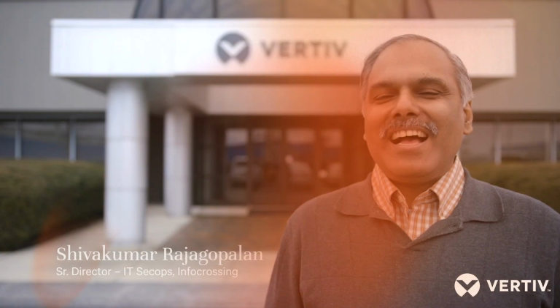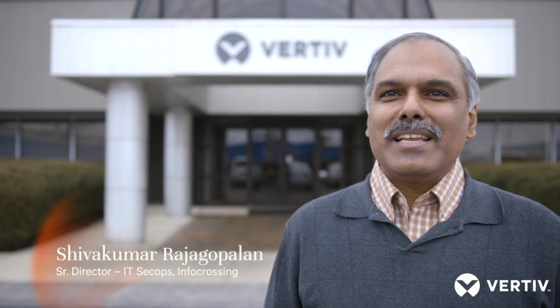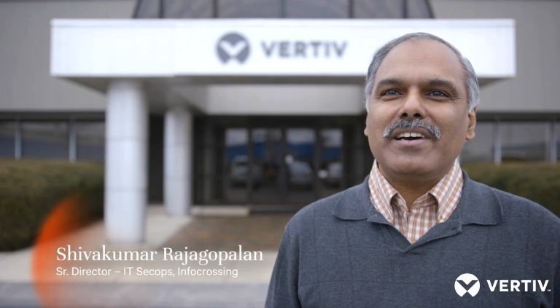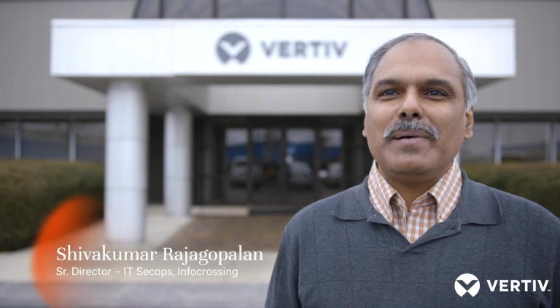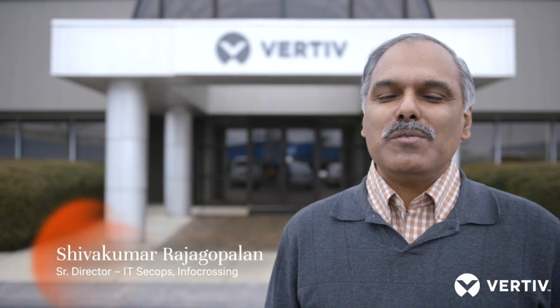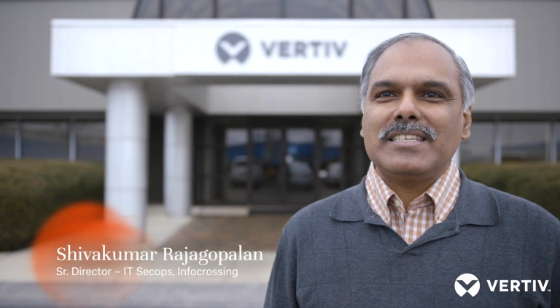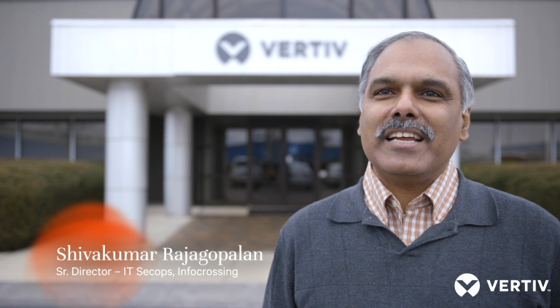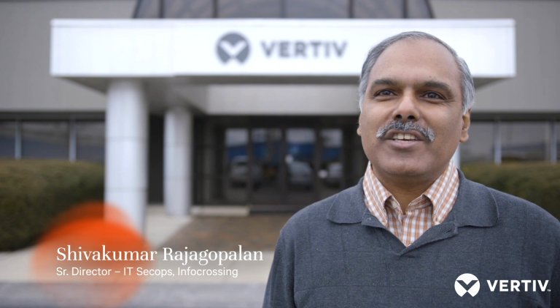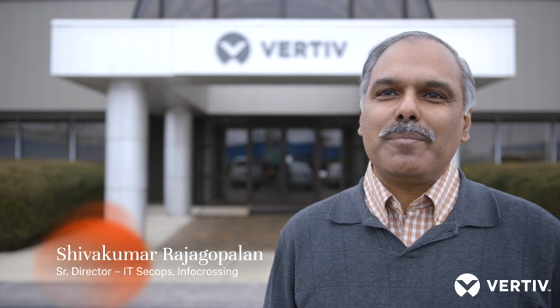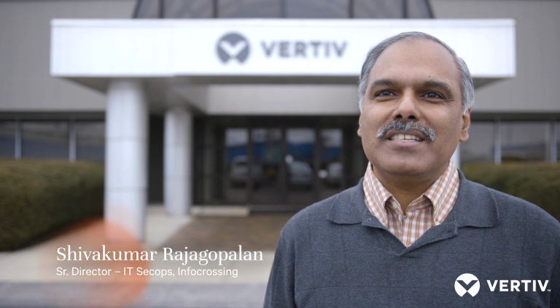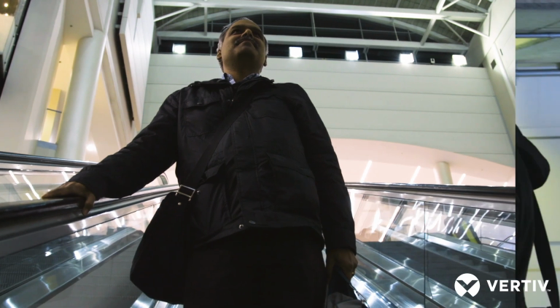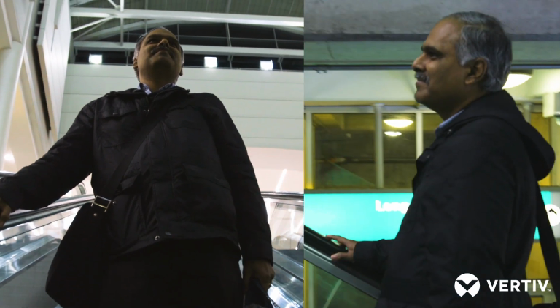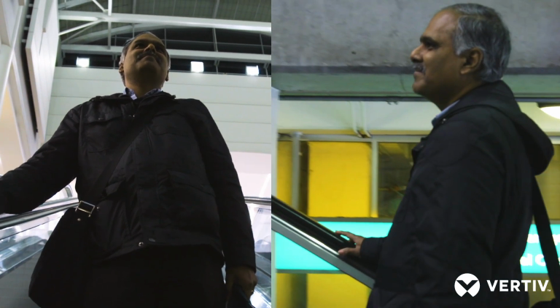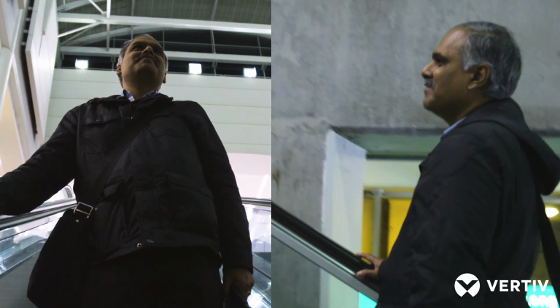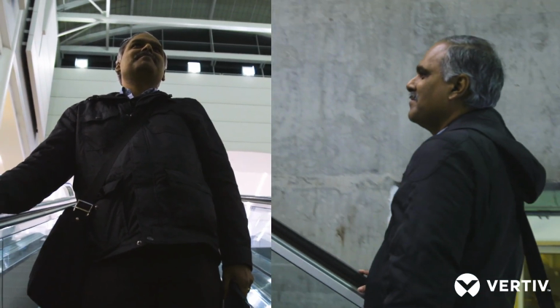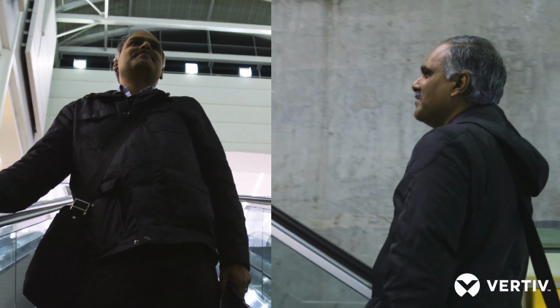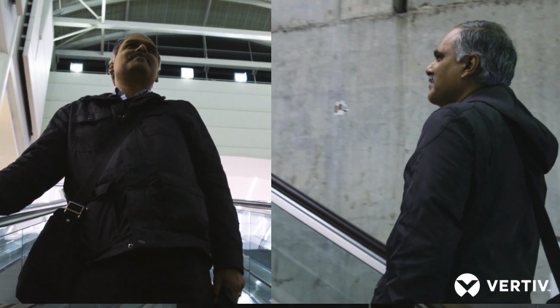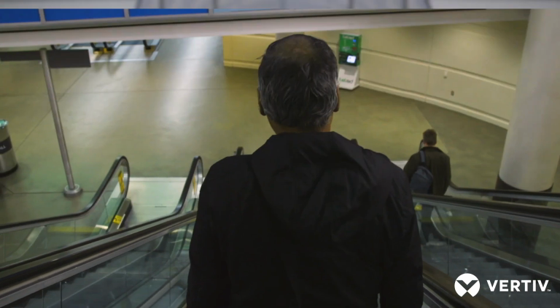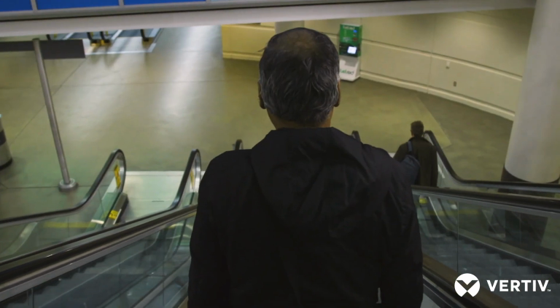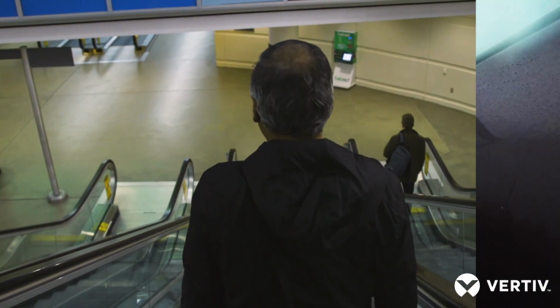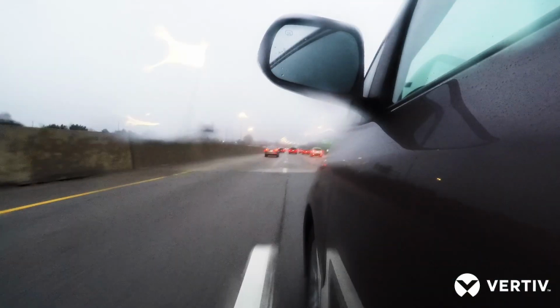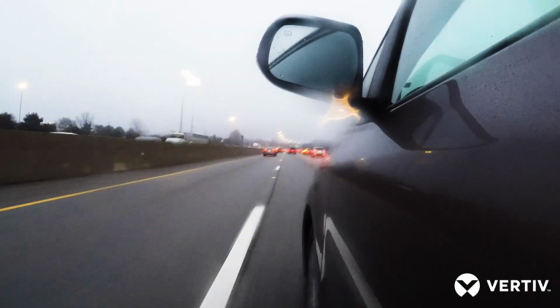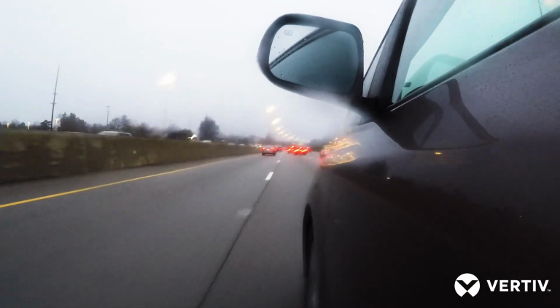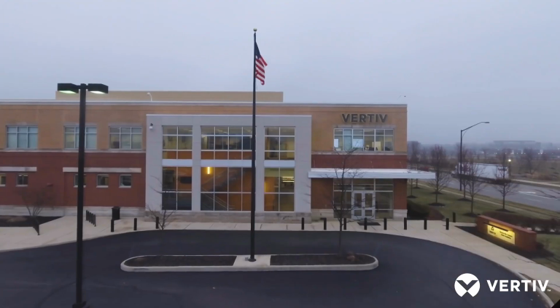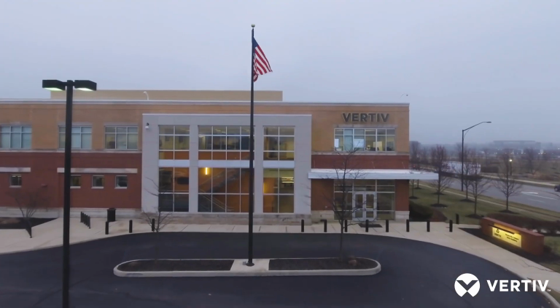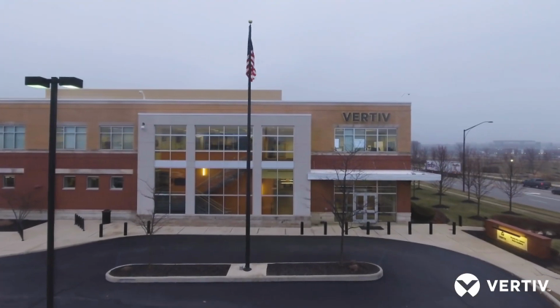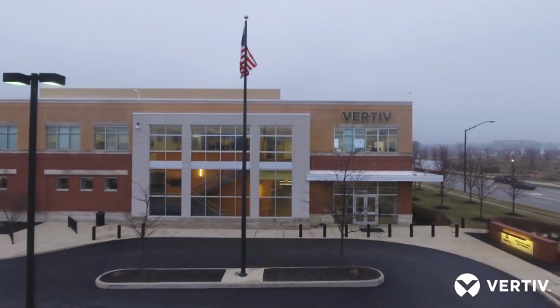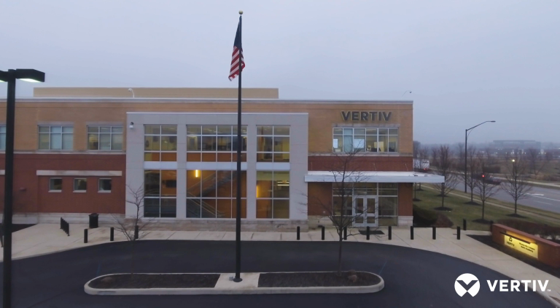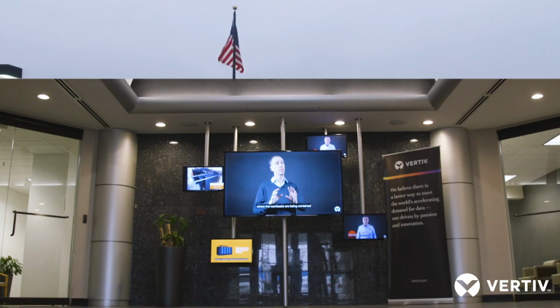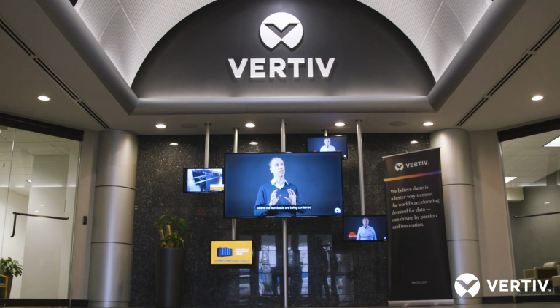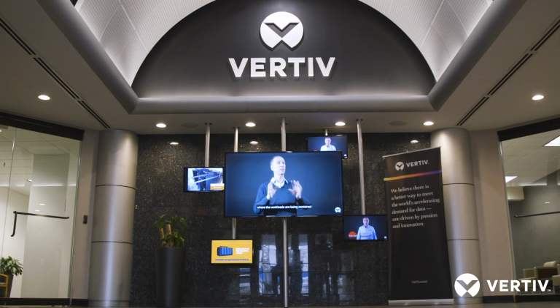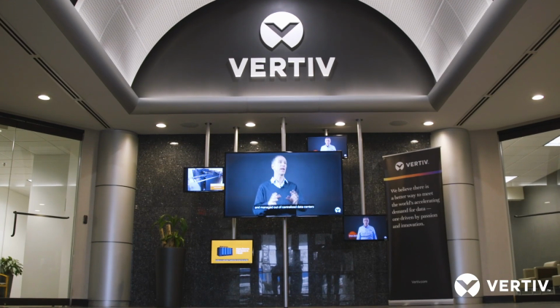Hi, my name is Shiva Rajagopalan. I work as the Senior Director of Security Operations. I'm excited to be here in Columbus, Ohio, which is the headquarters of Vertiv. And I'm very interested in seeing as to how they design, develop, and manufacture the racks. And here we go to check it out.